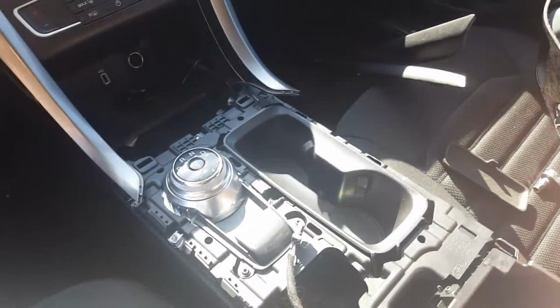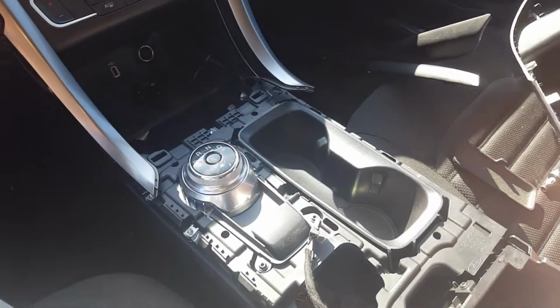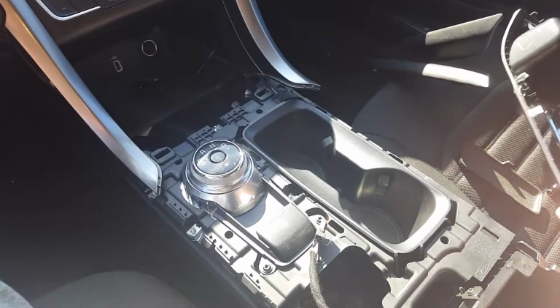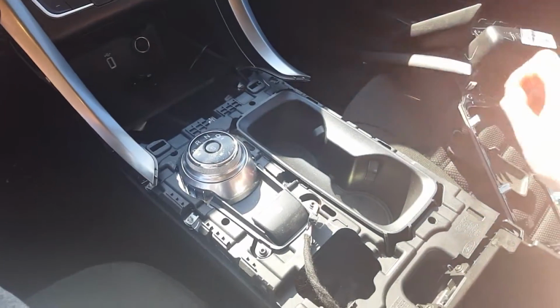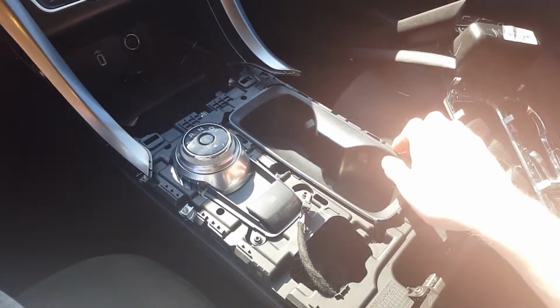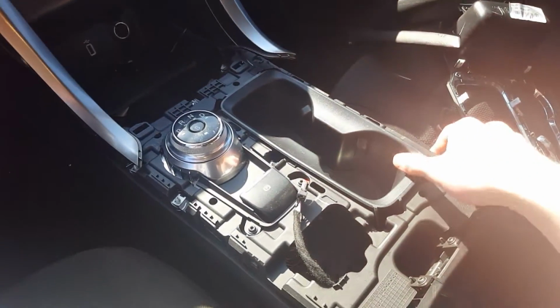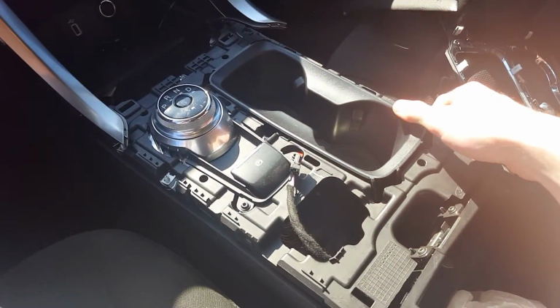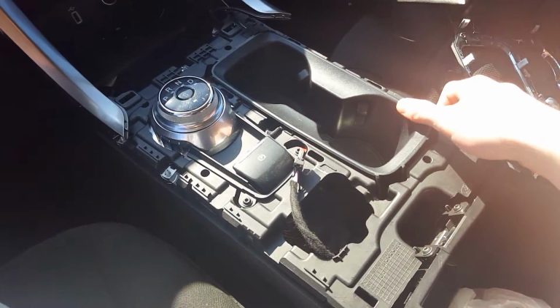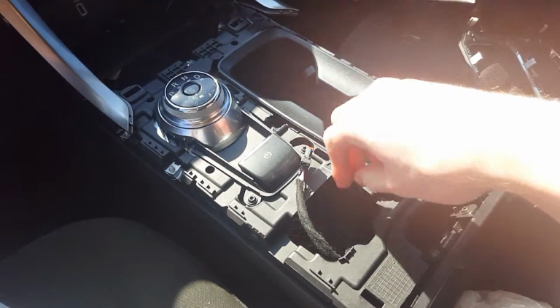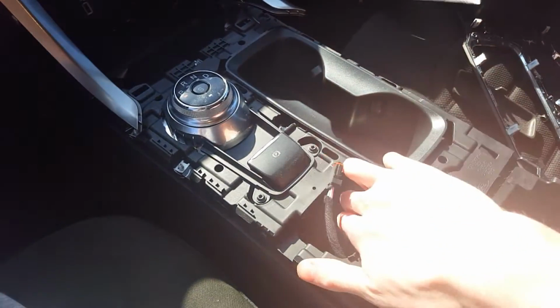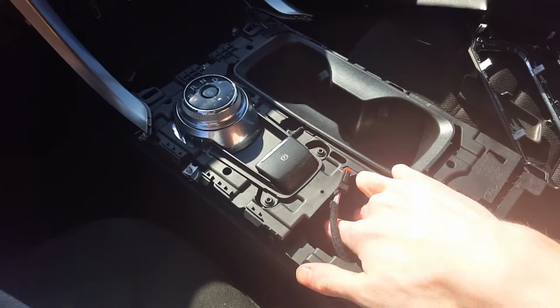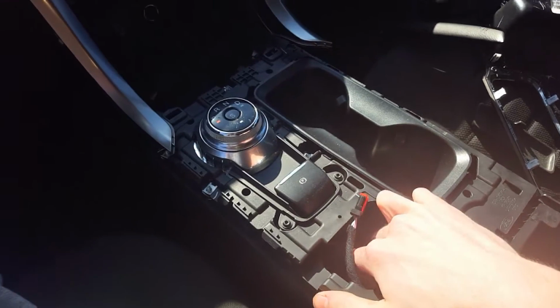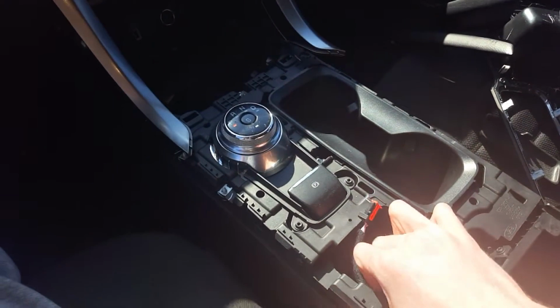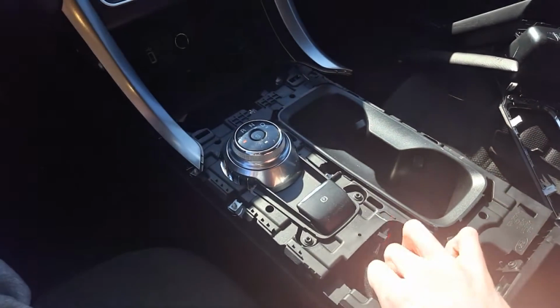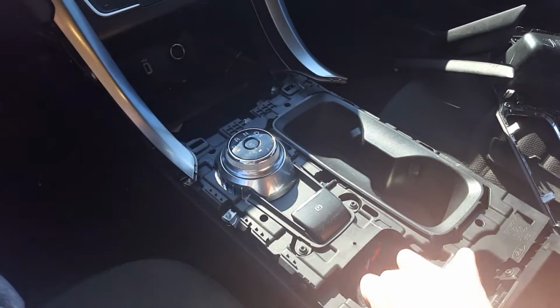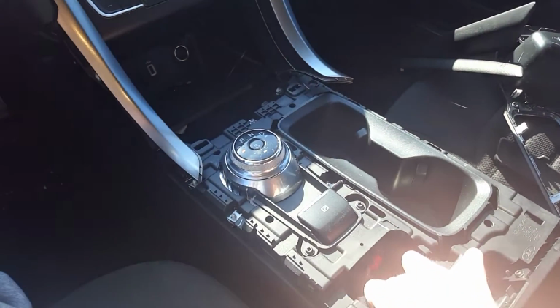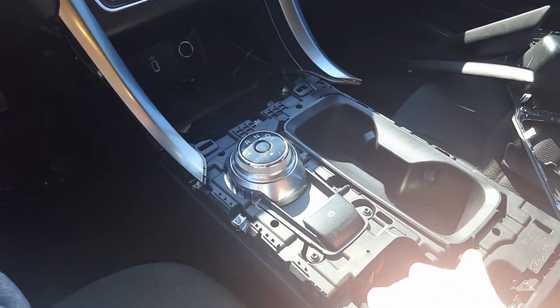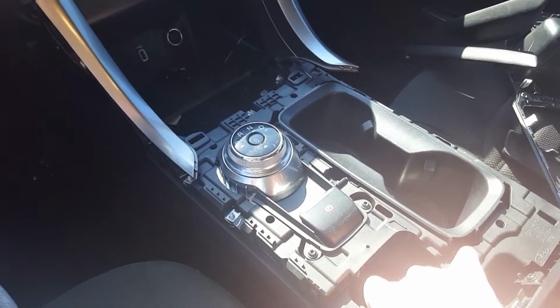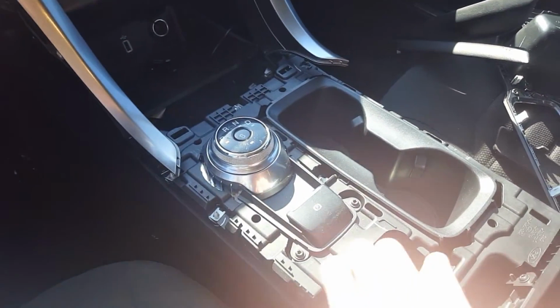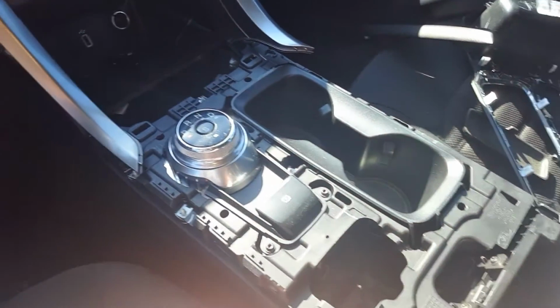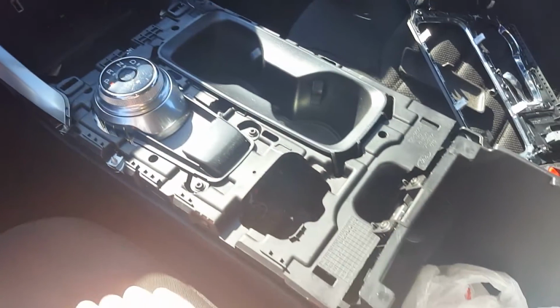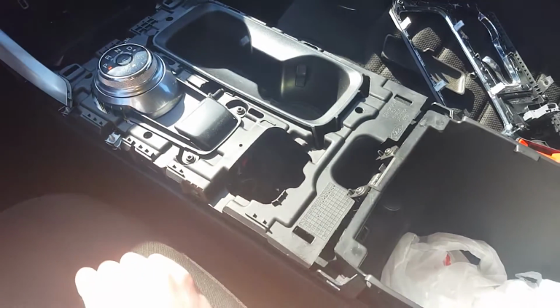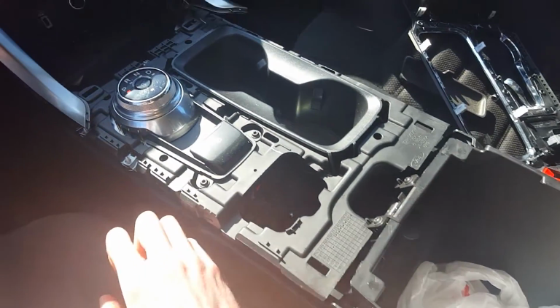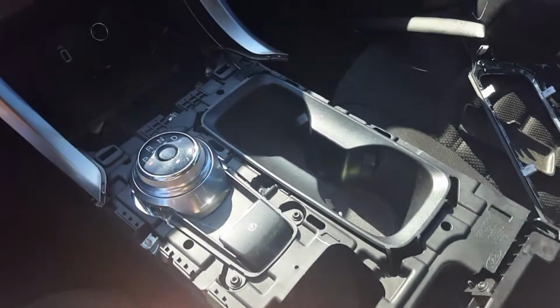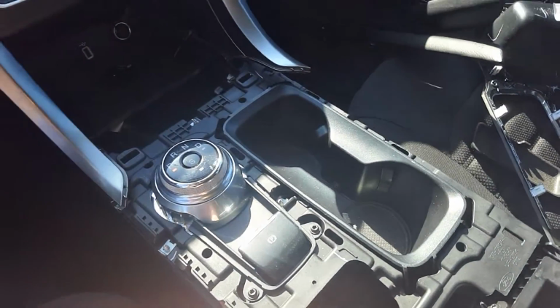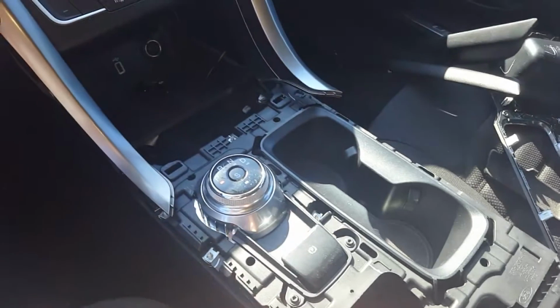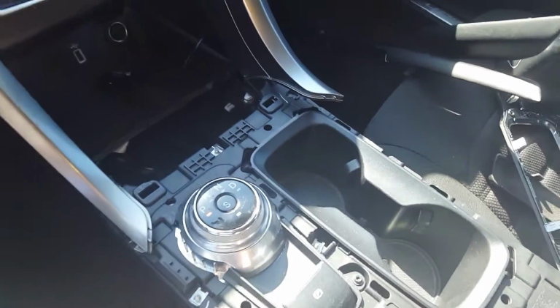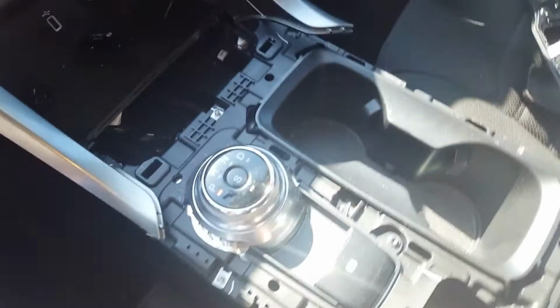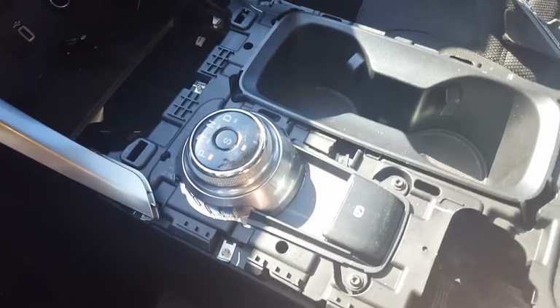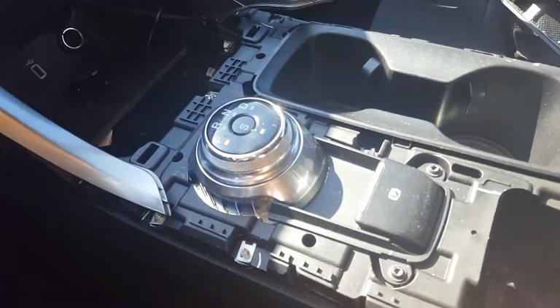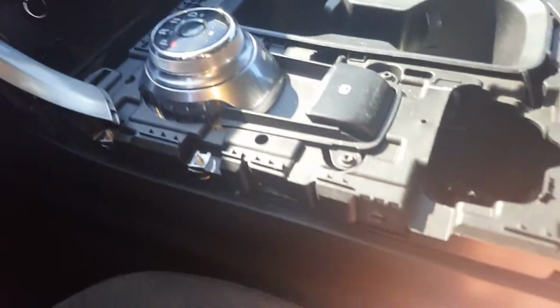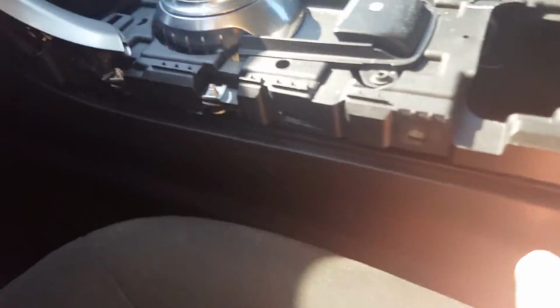There's another part to remove if you want to get down inside the actual center console, and to do that all you have is a bolt.